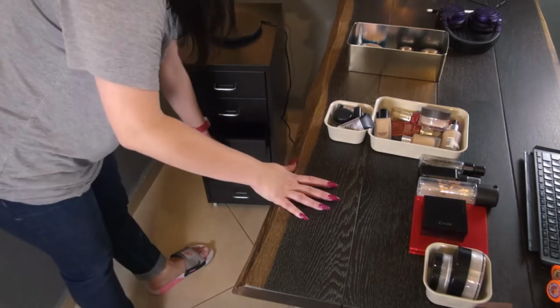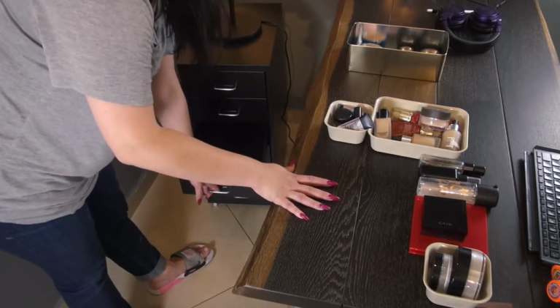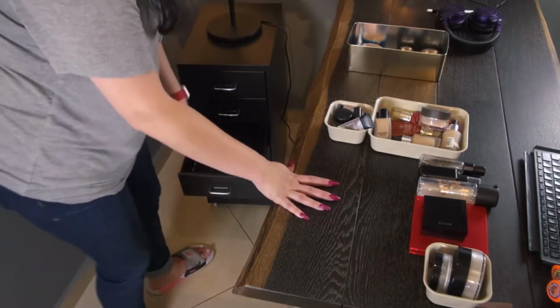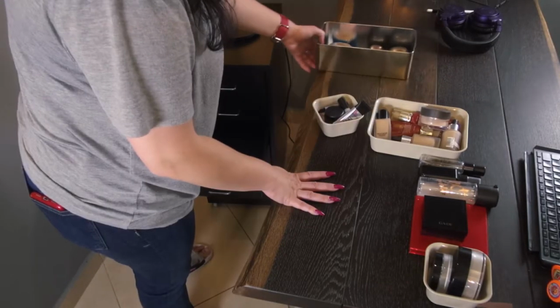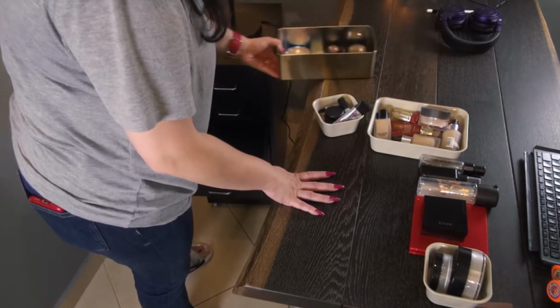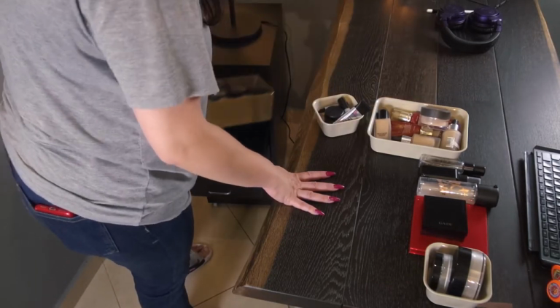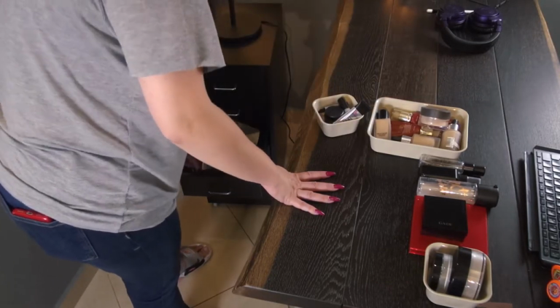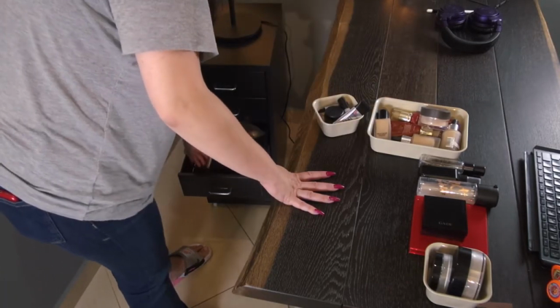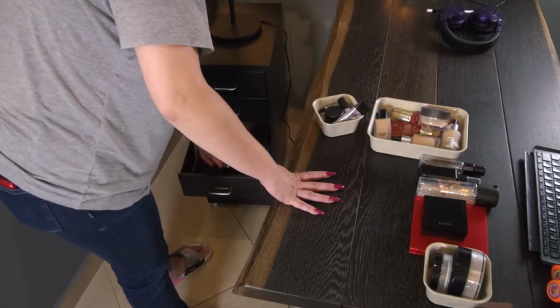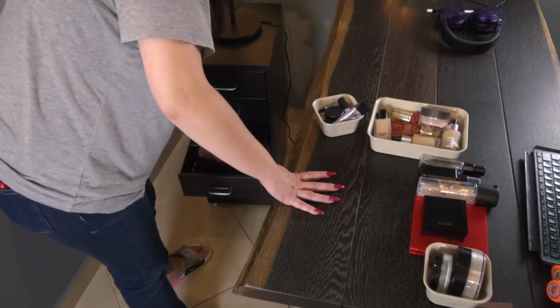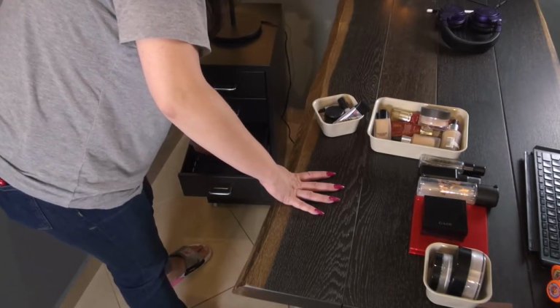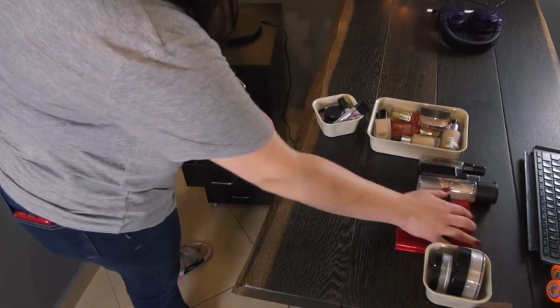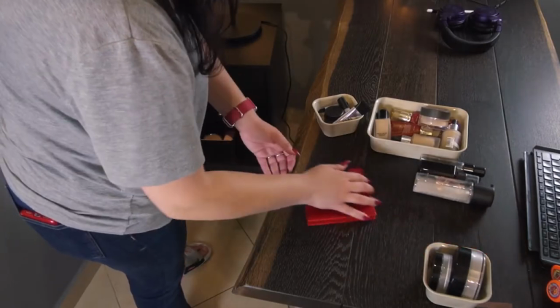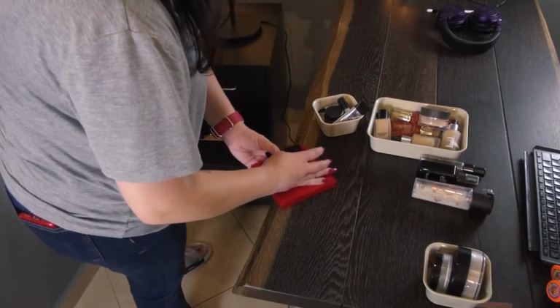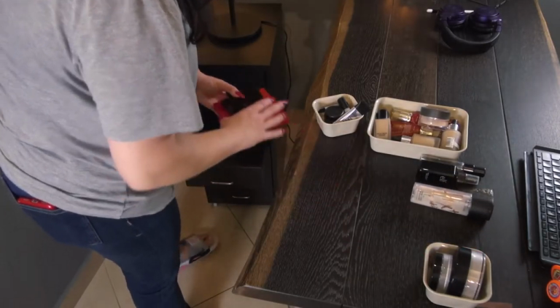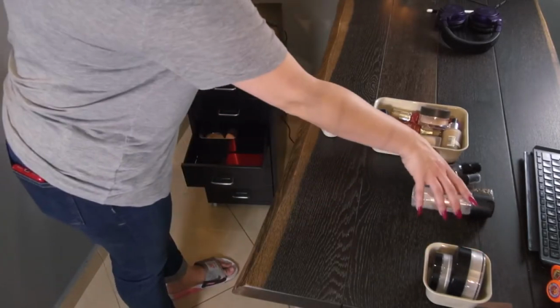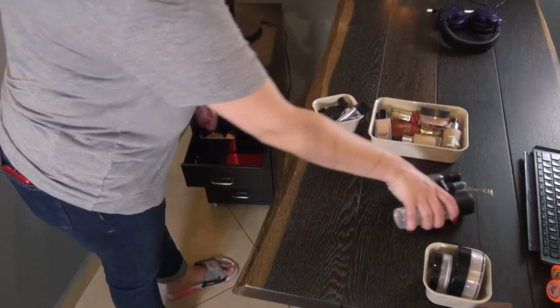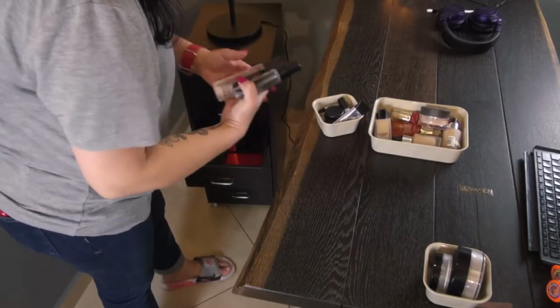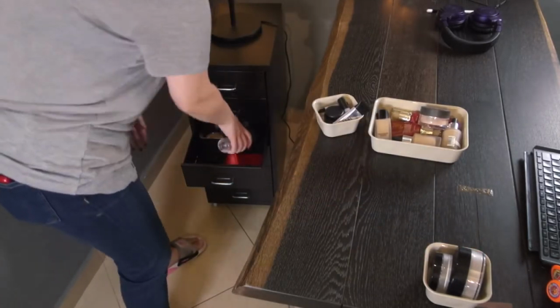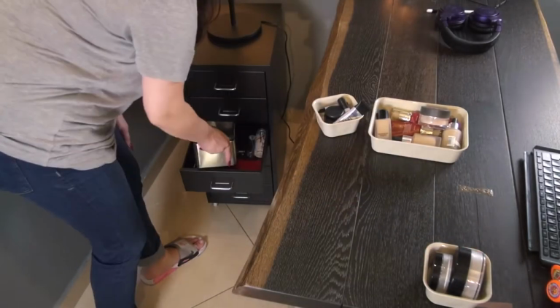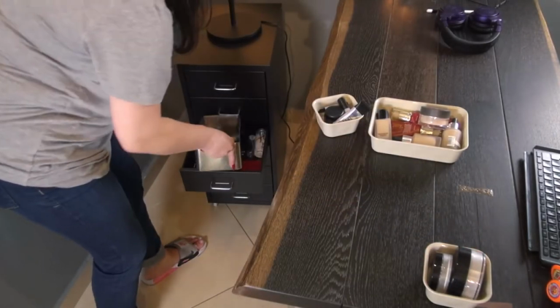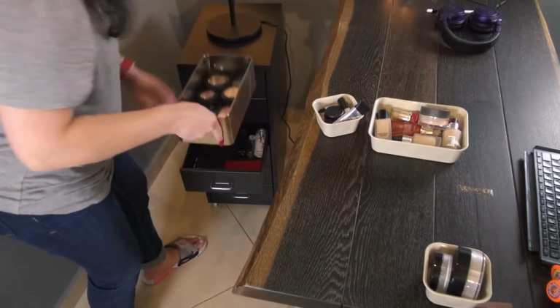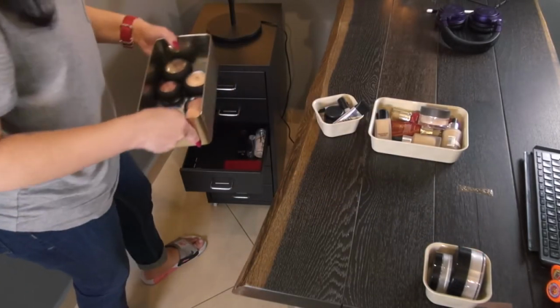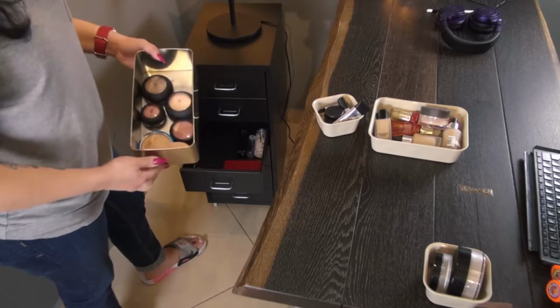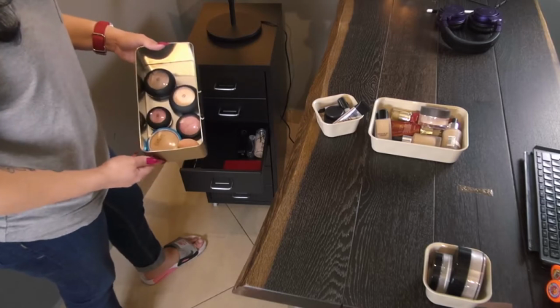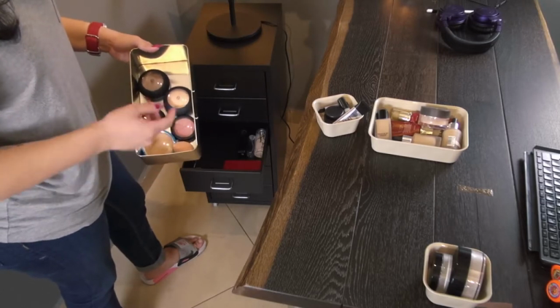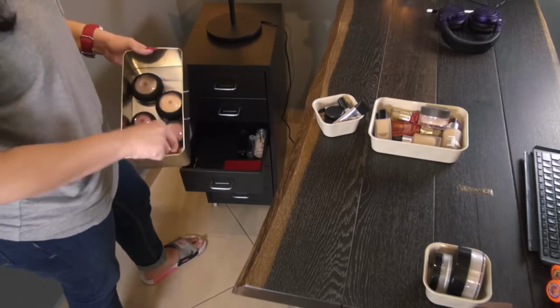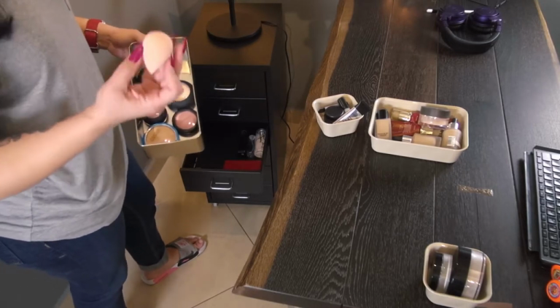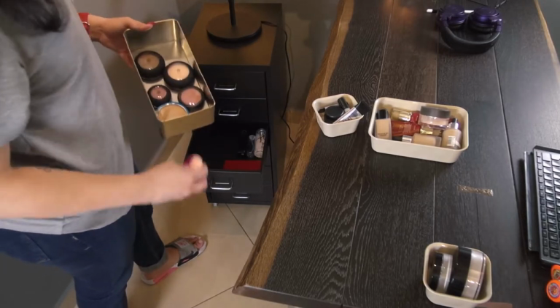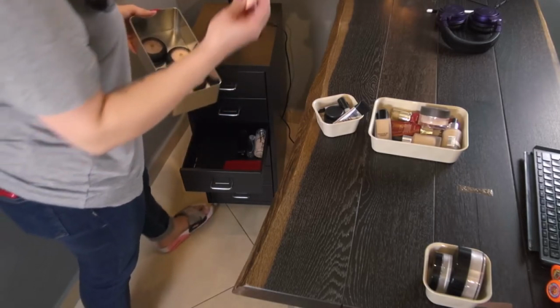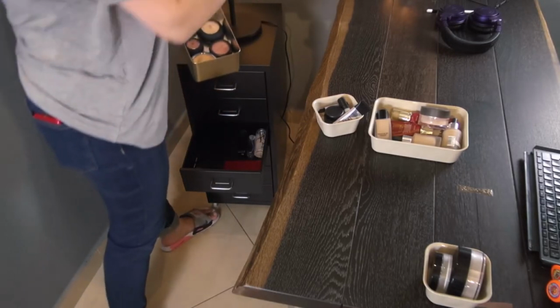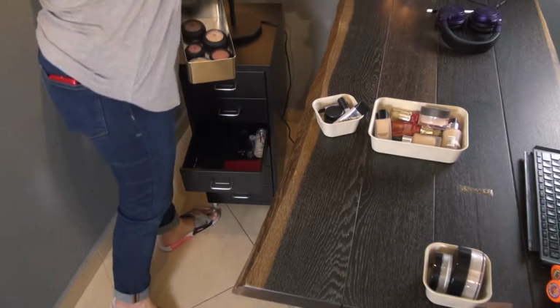On the third drawer, I'm going to put all my face products that are not base, such as contouring, highlighter, blush, eyeshadows, and setting sprays. Now I need to find a place for this beauty blender, and I think it should go together with the other makeup brushes up here.